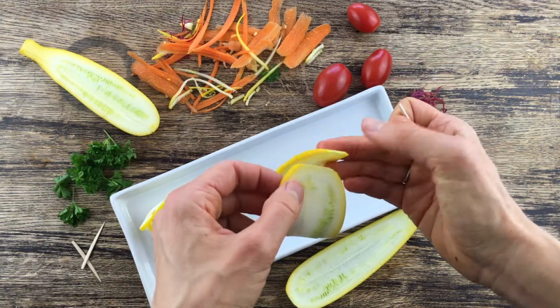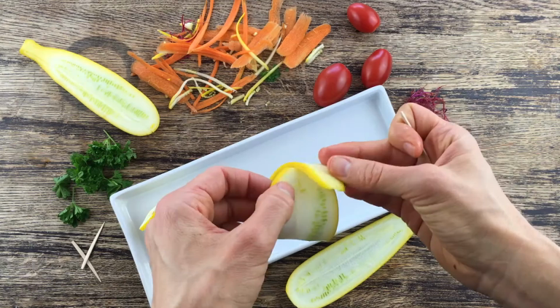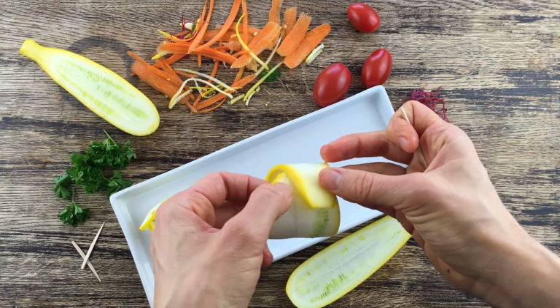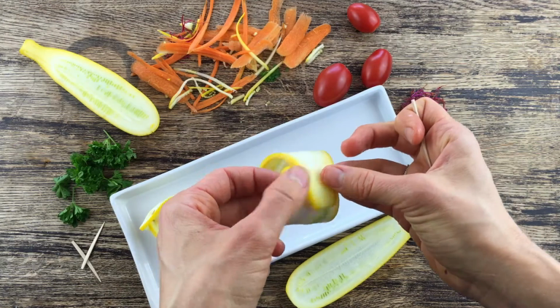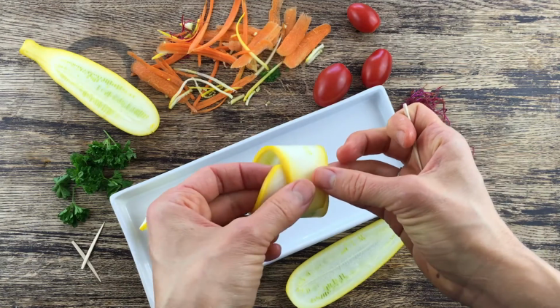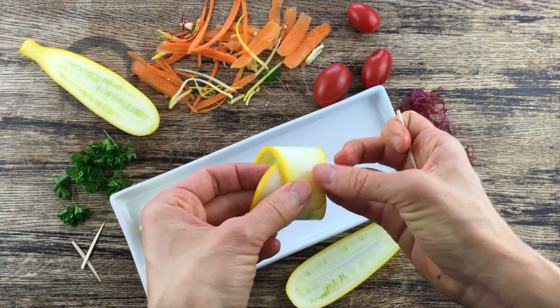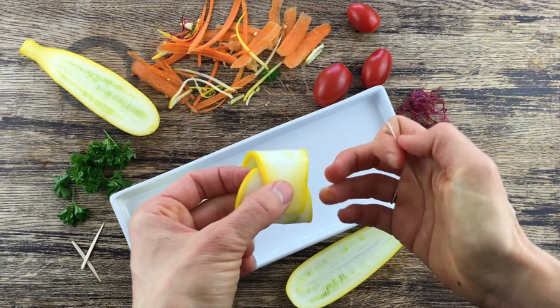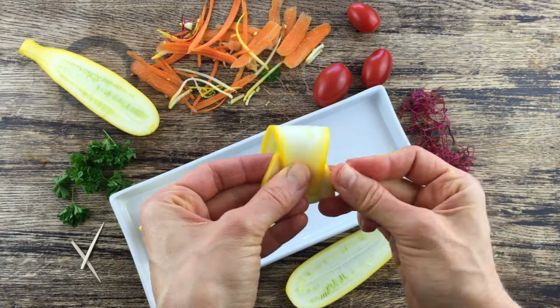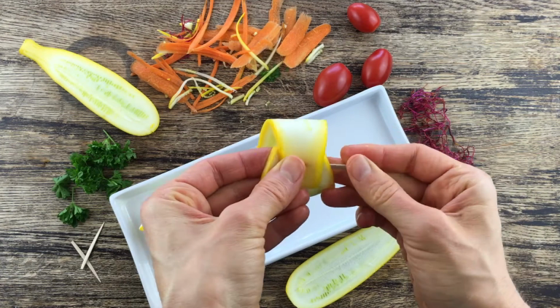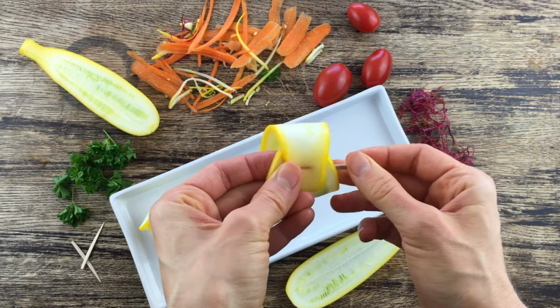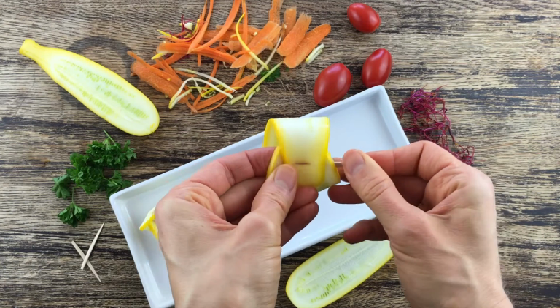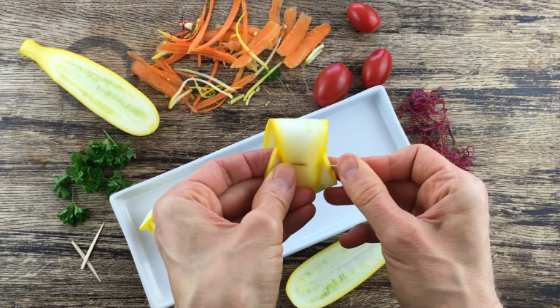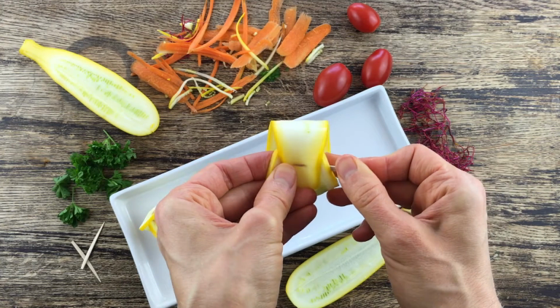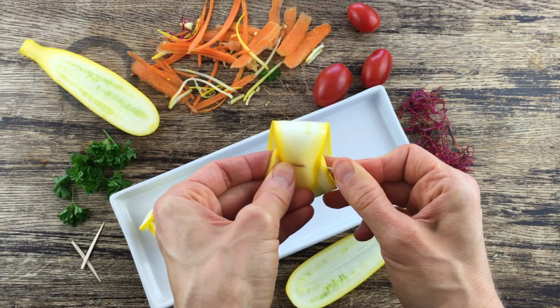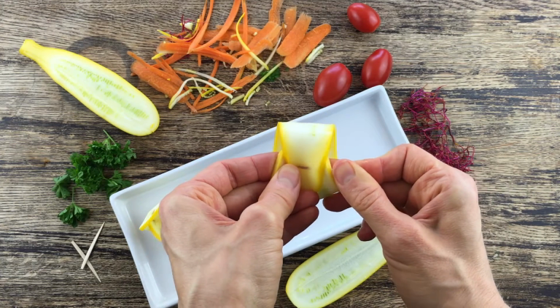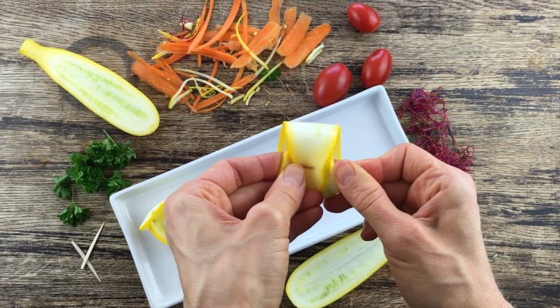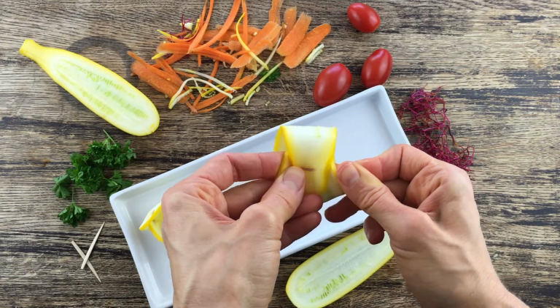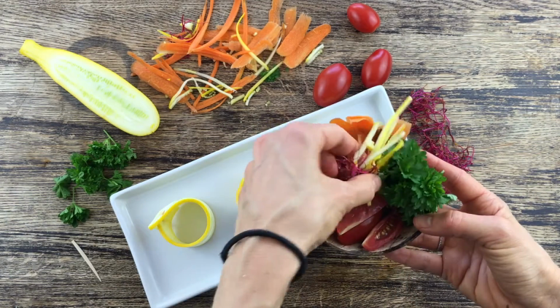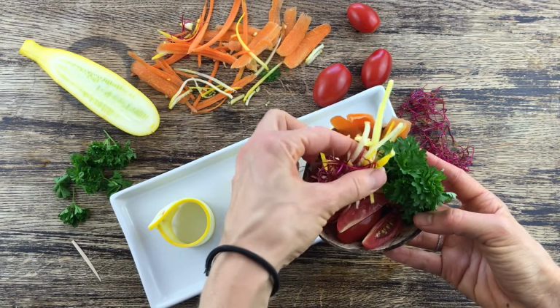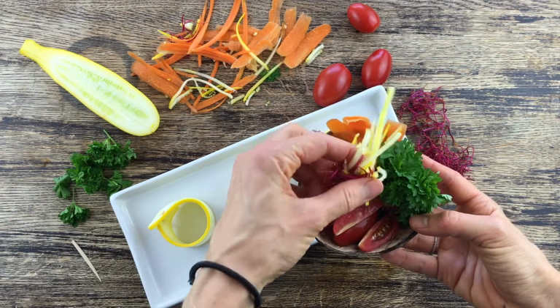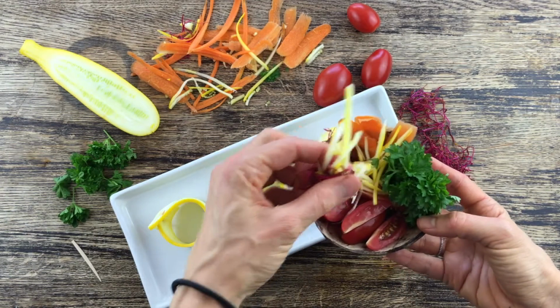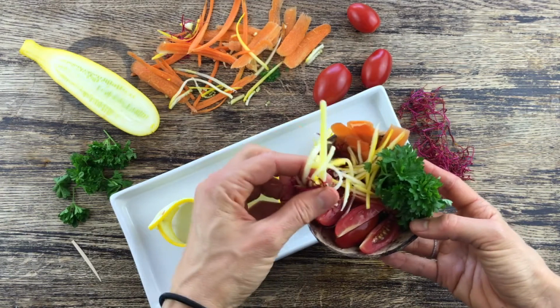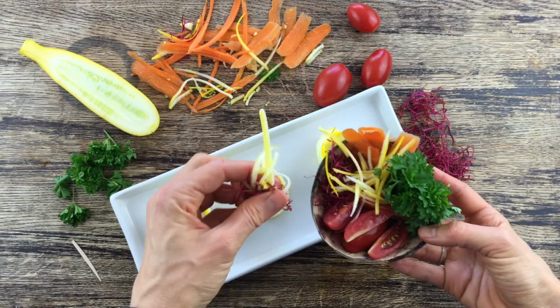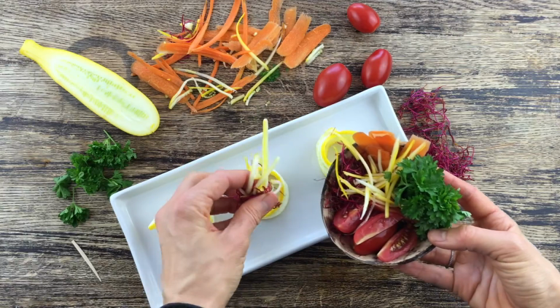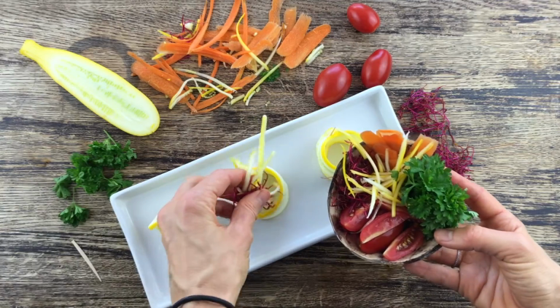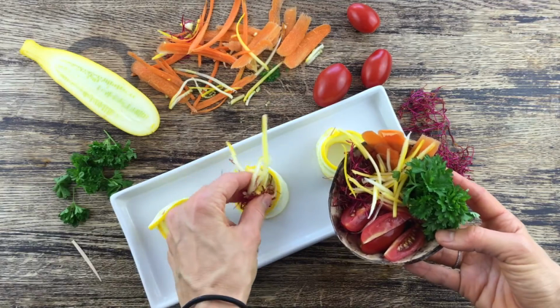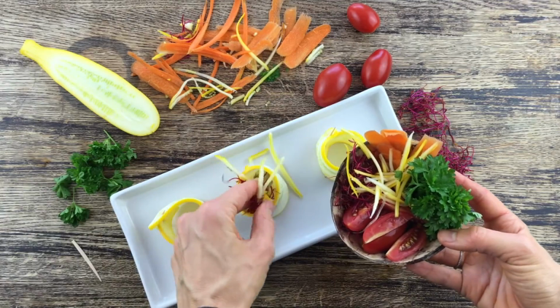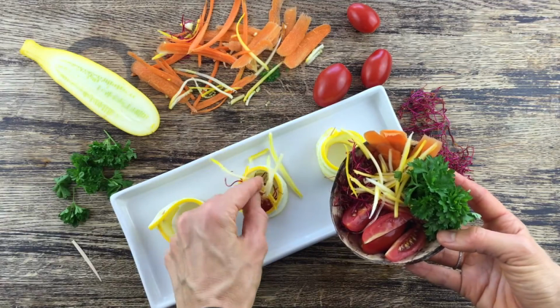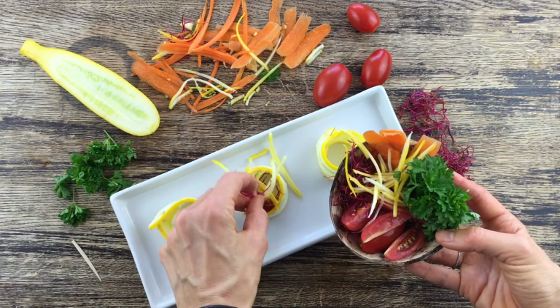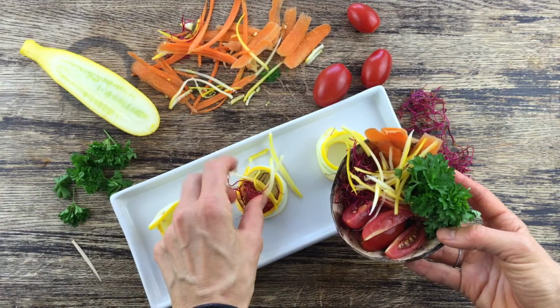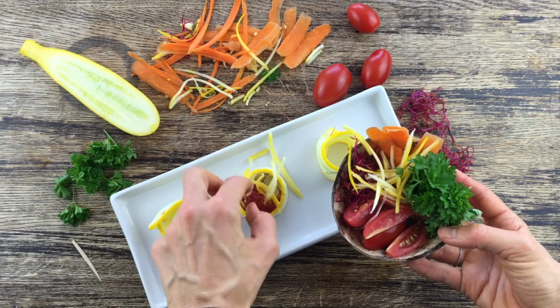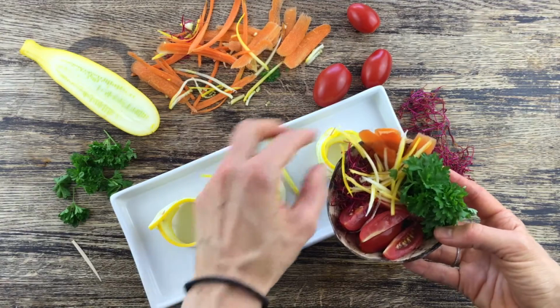All we have to do is take the zucchini slices and stick them together with a toothpick, then just fill it up with the veggies of your choice.